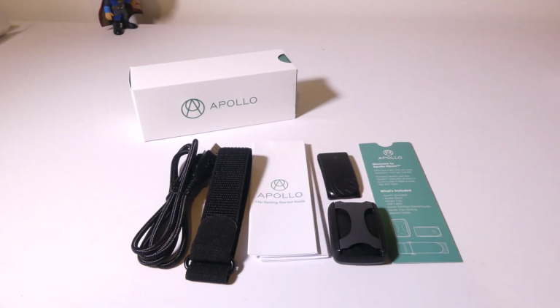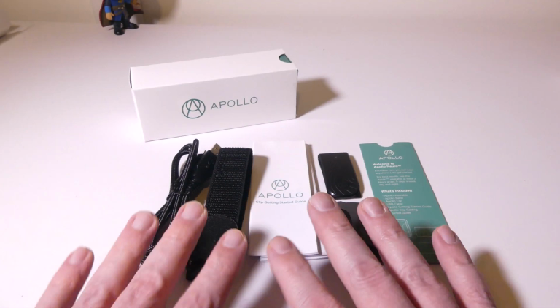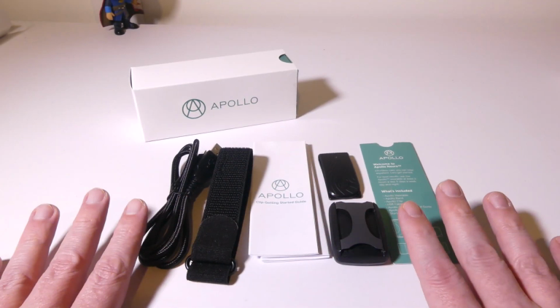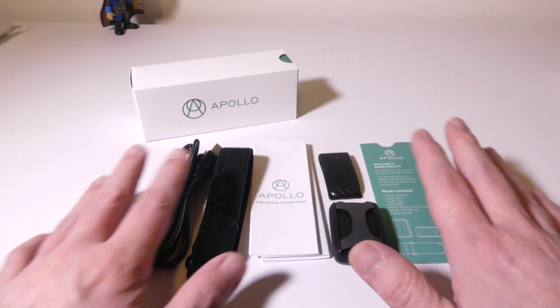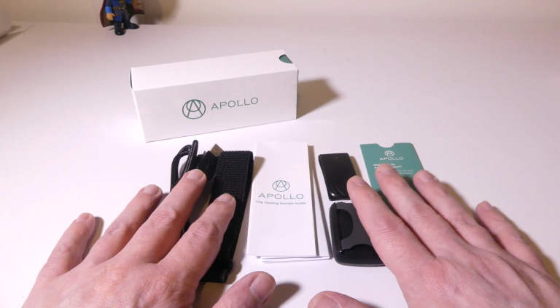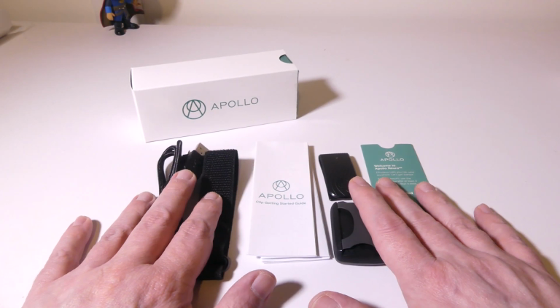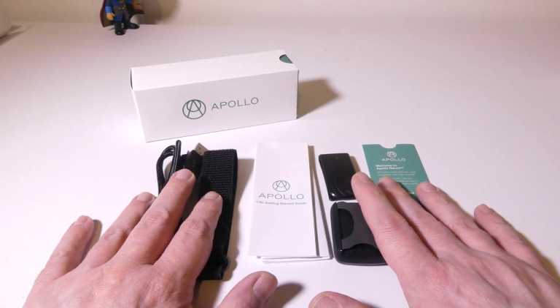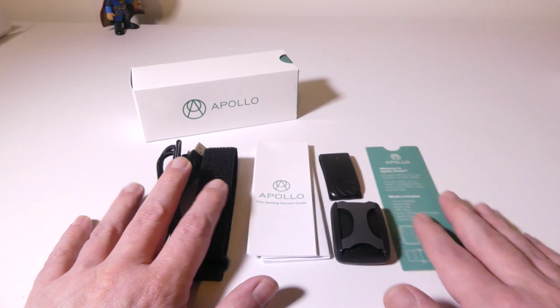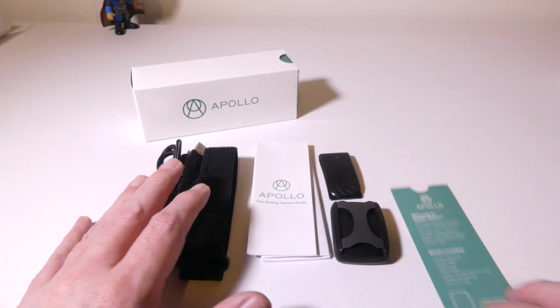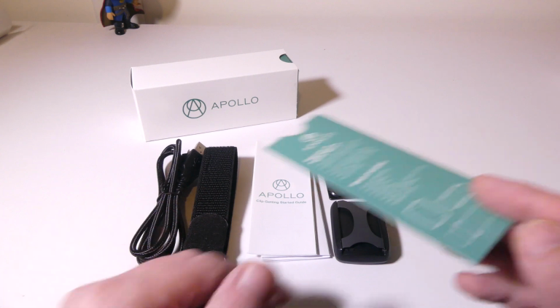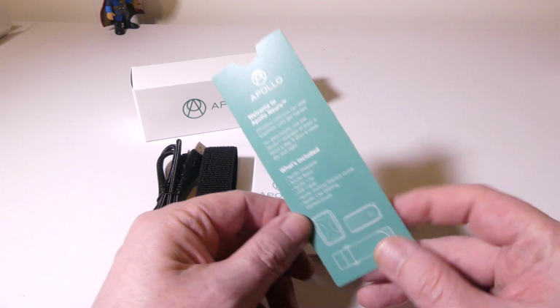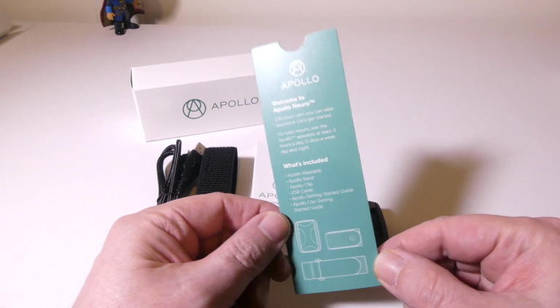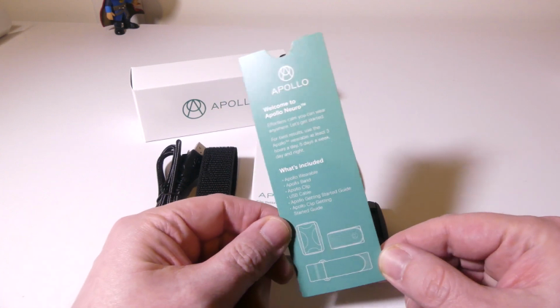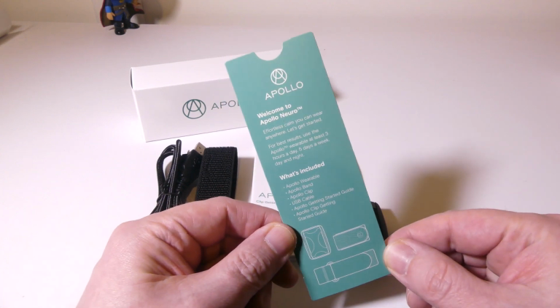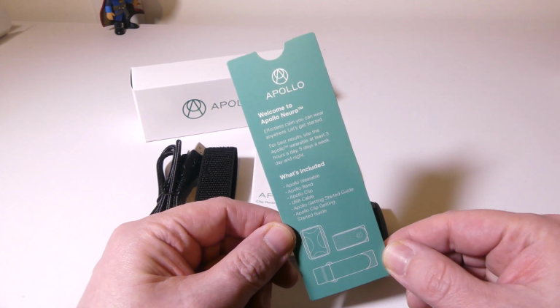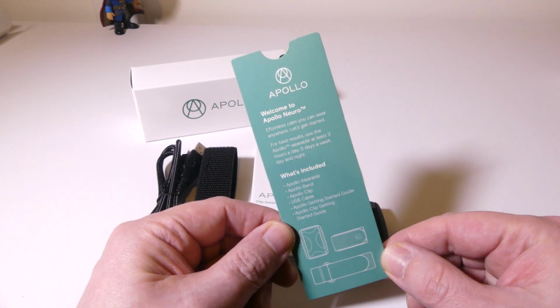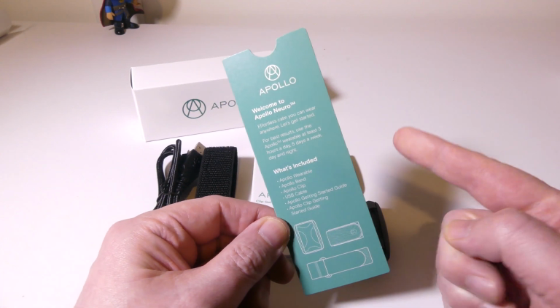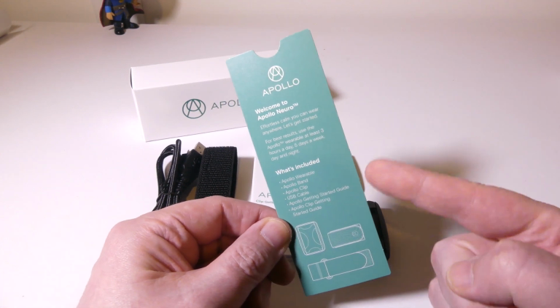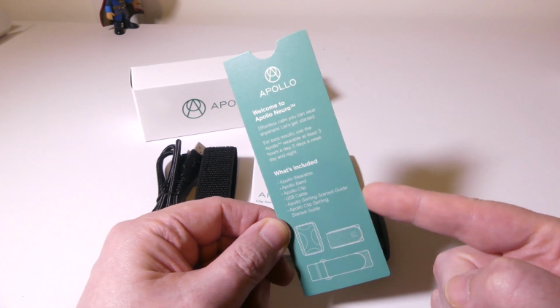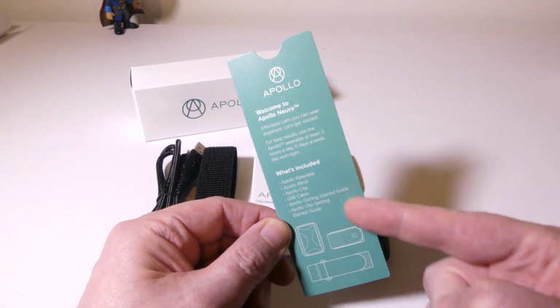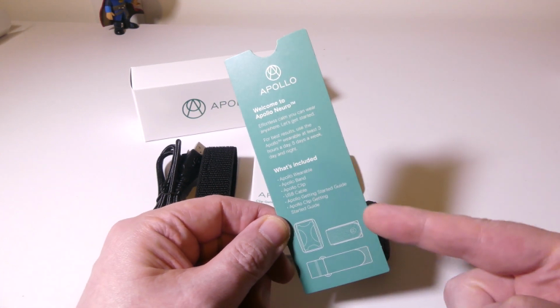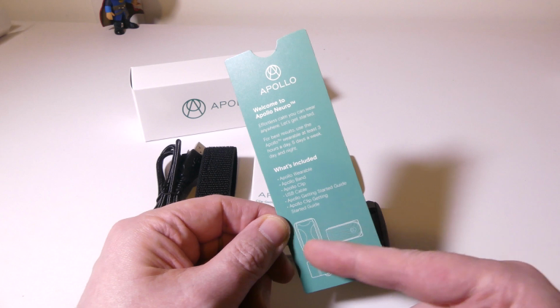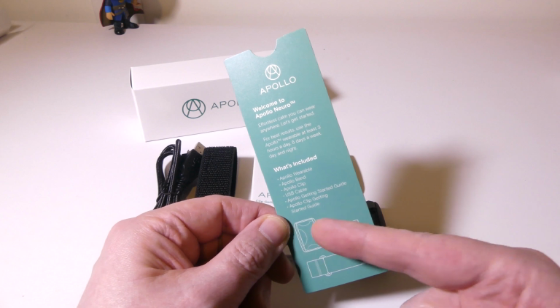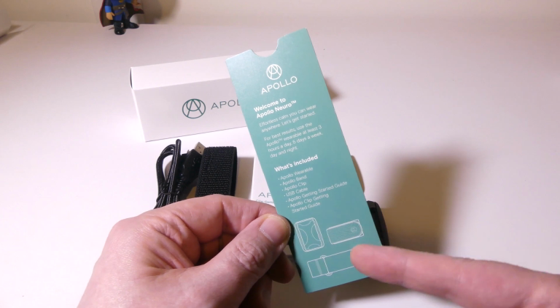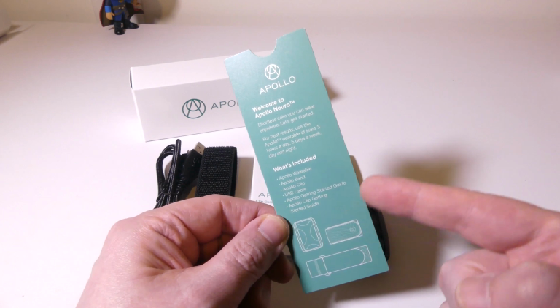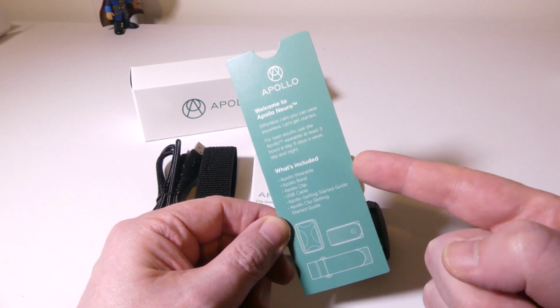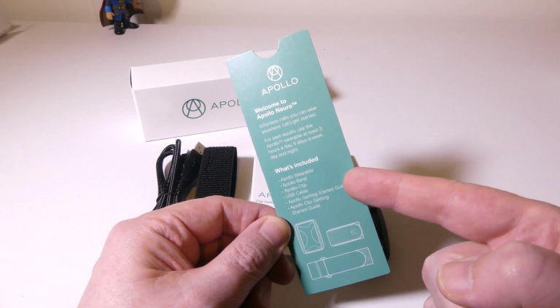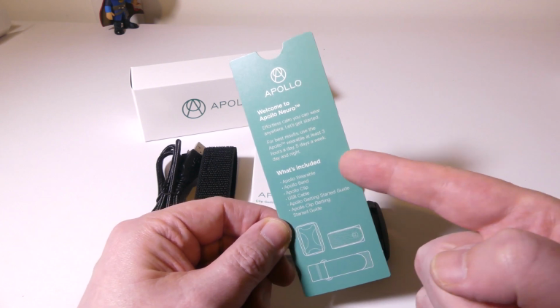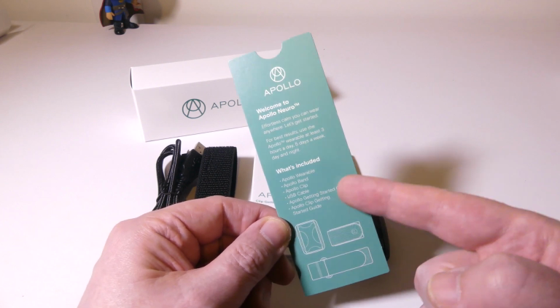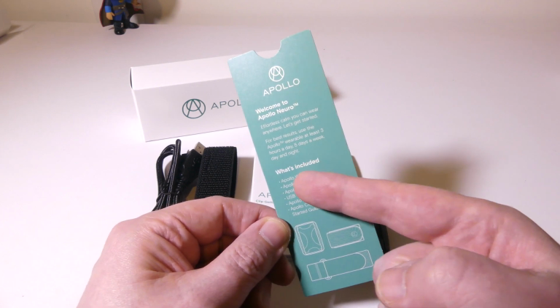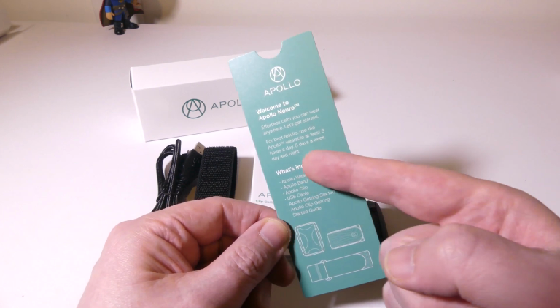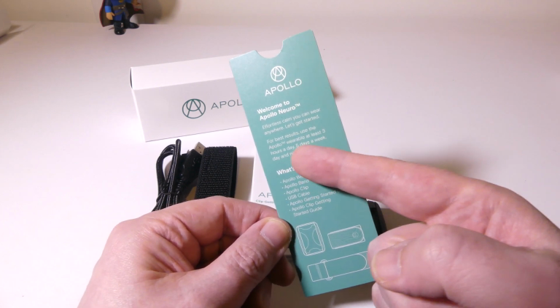Let's take a look at everything that you get in the box. I have been using this product for over seven weeks now, and I will of course have some data on what has changed in my usage.